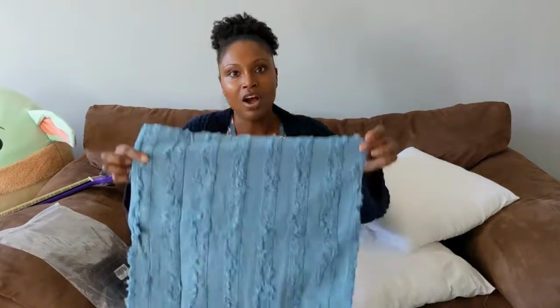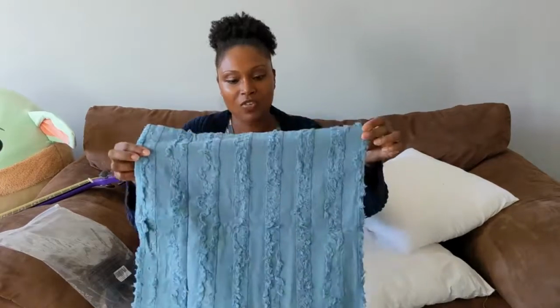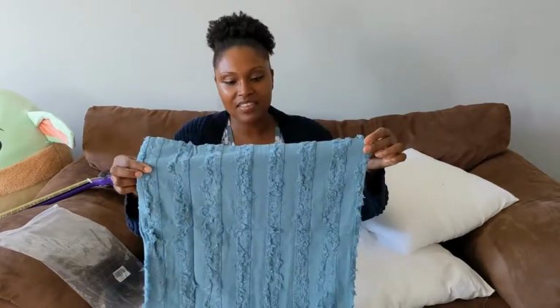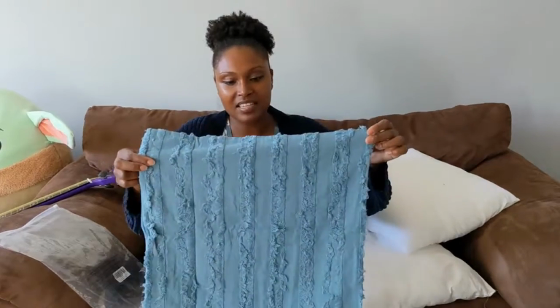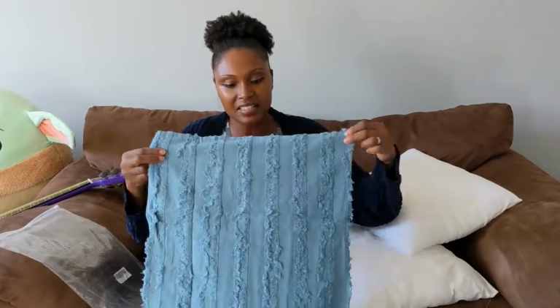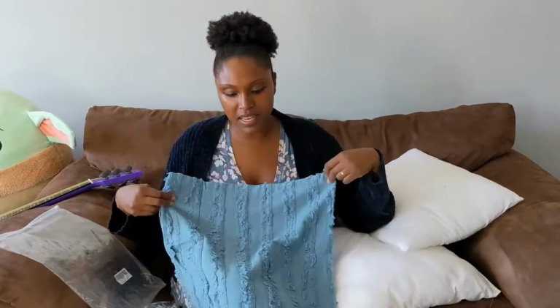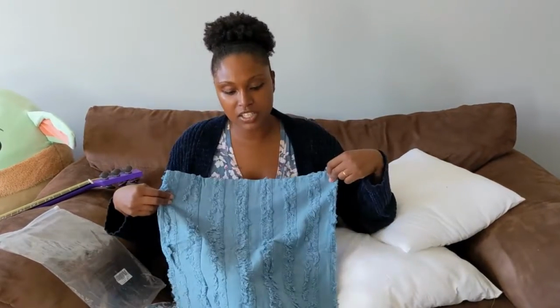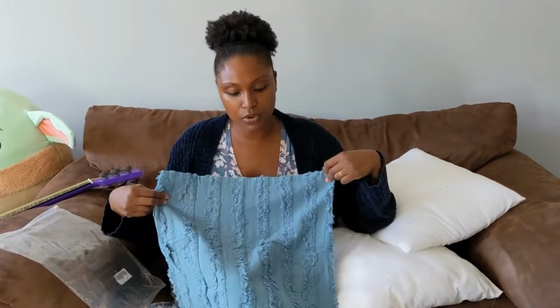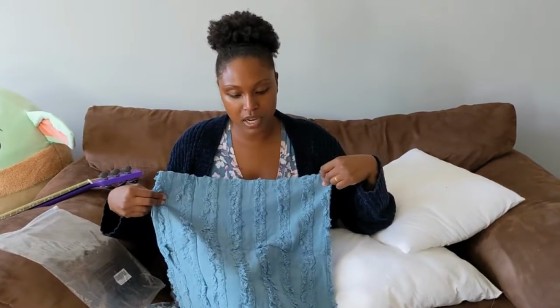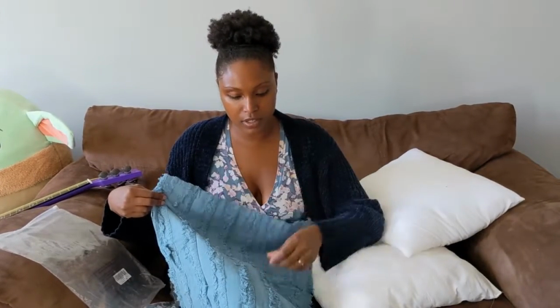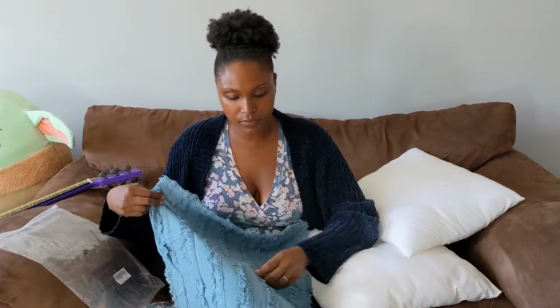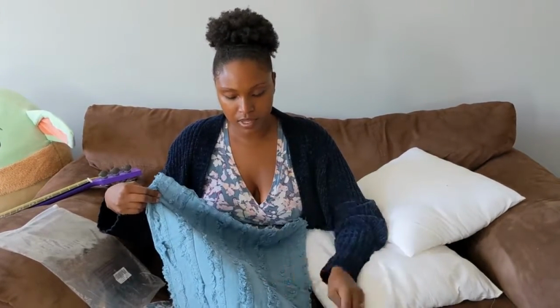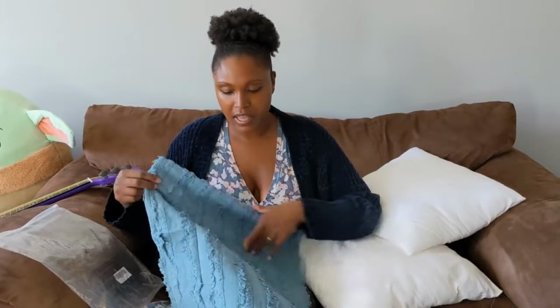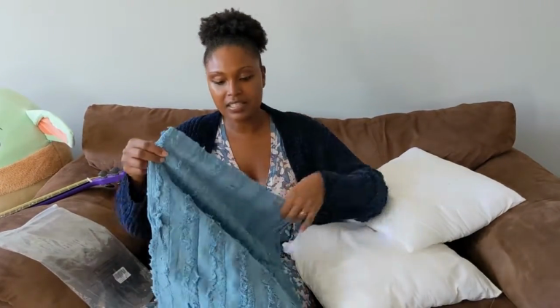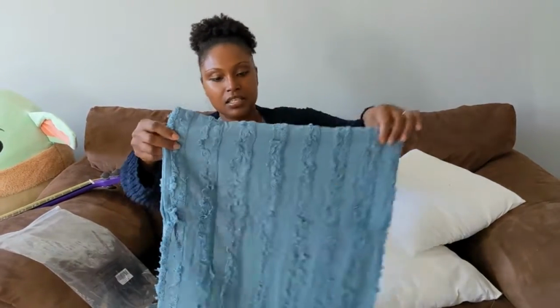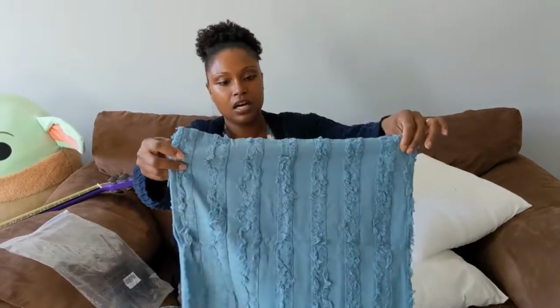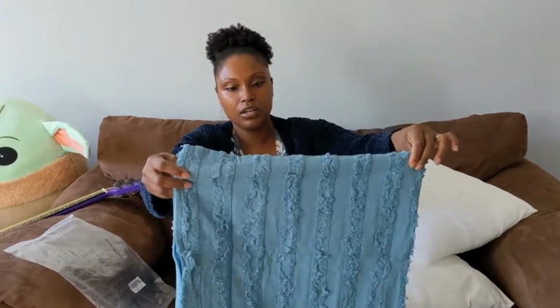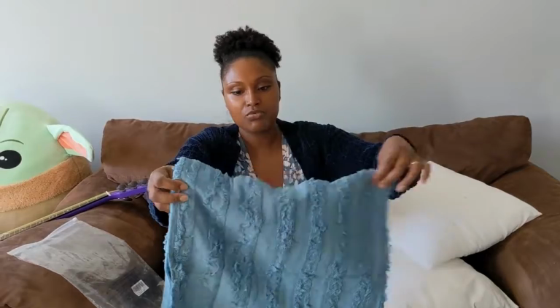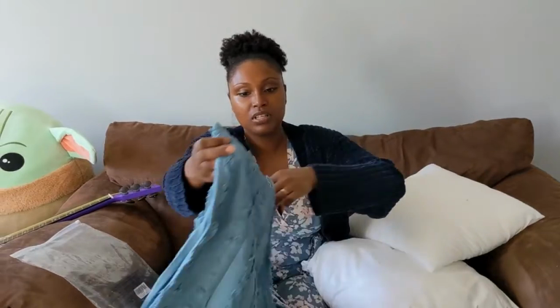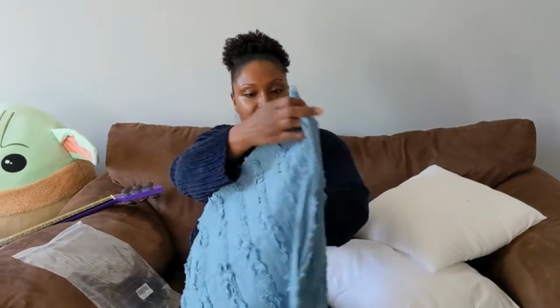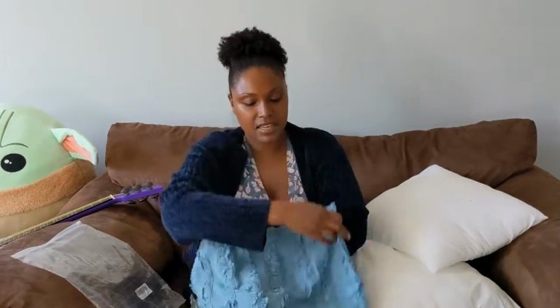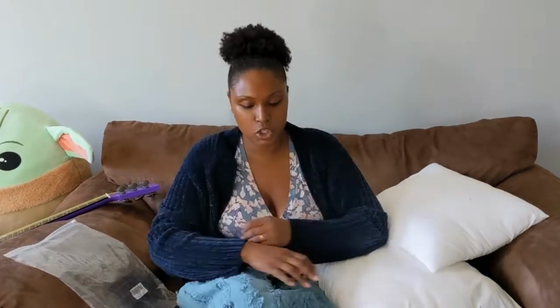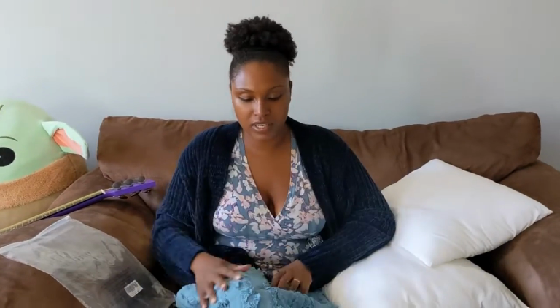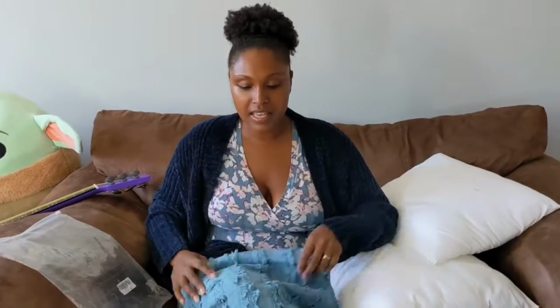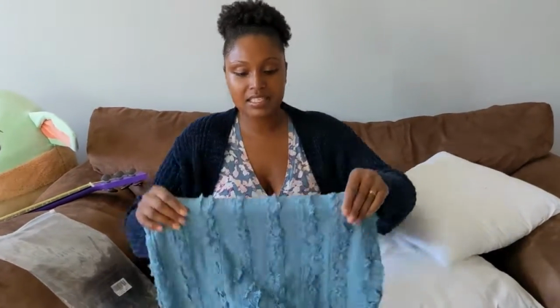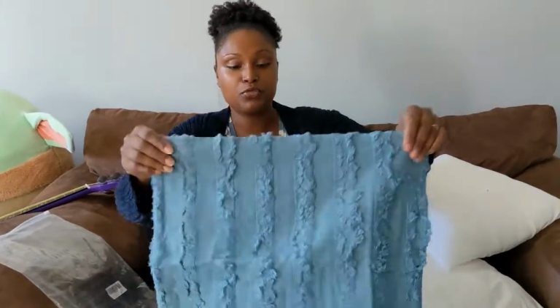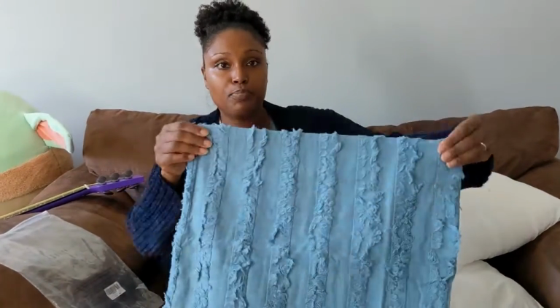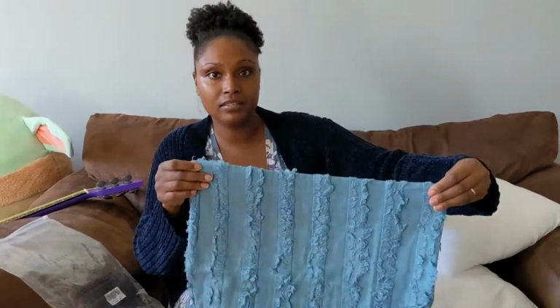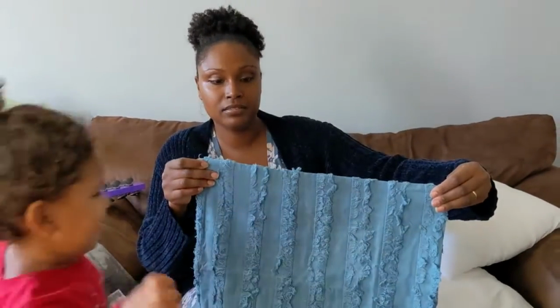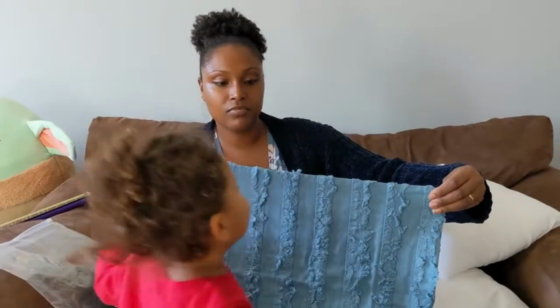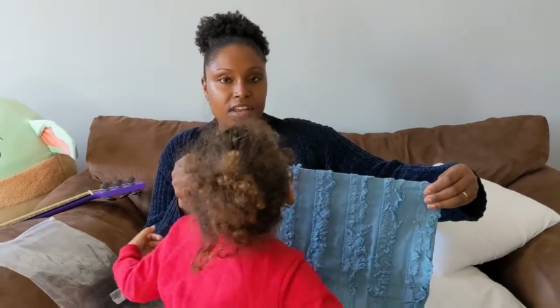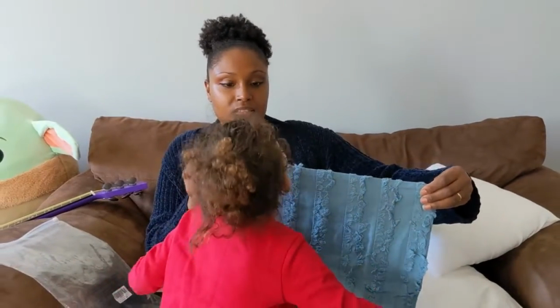This is an 18 by 18 throw cover, and it's a teal color. It has a really nice design to it. It's nice for your bed. Very nice.